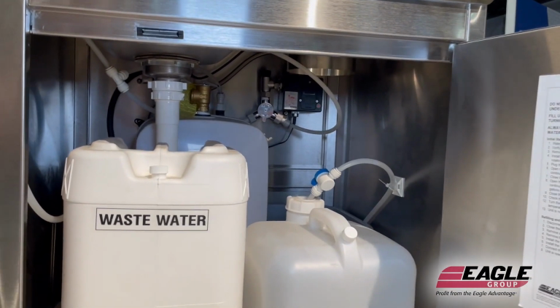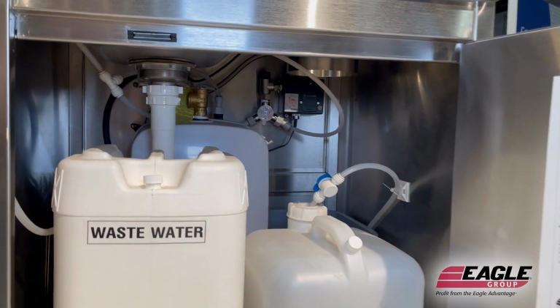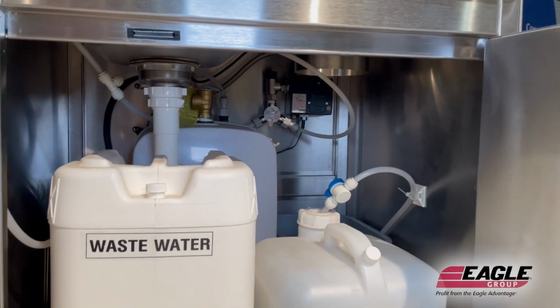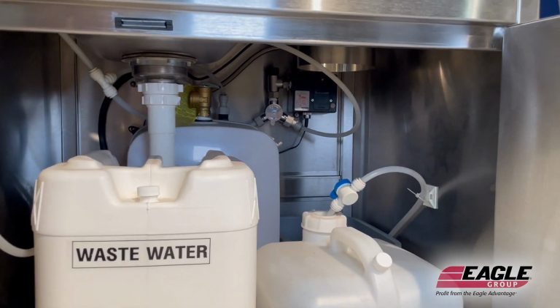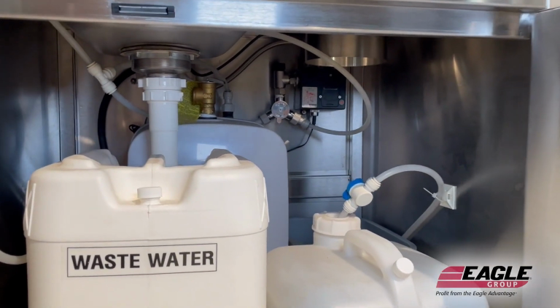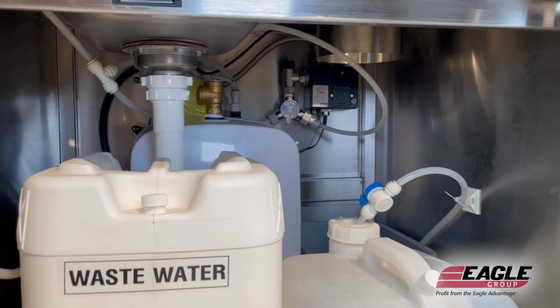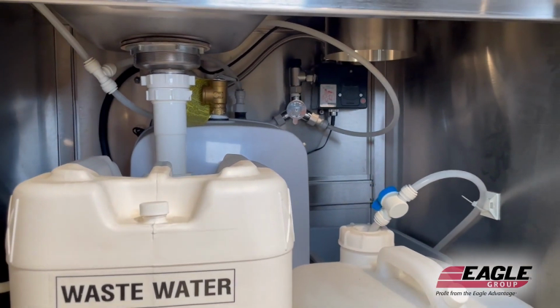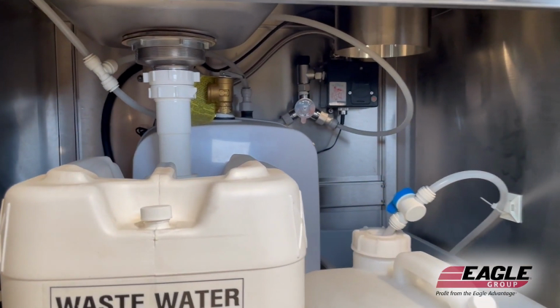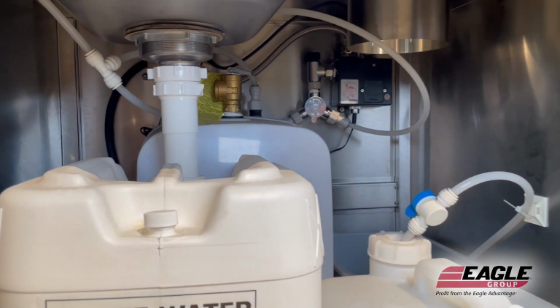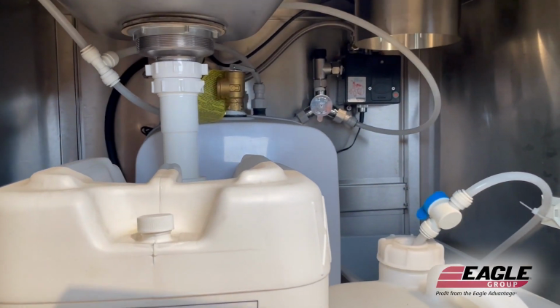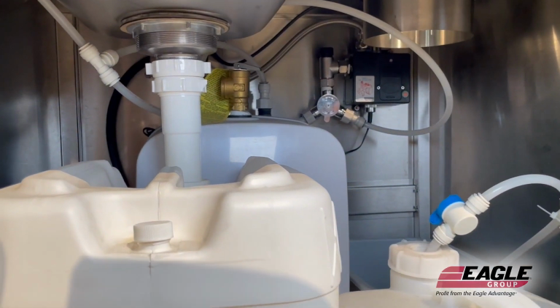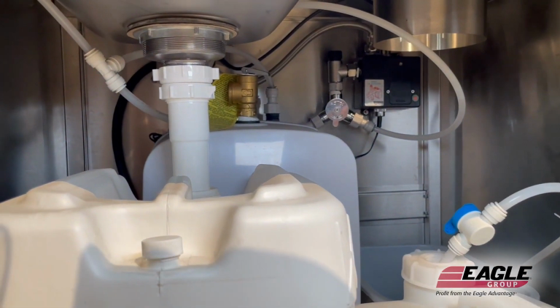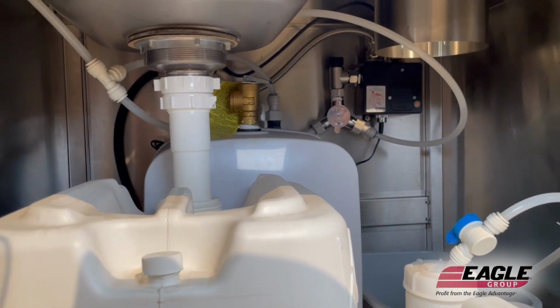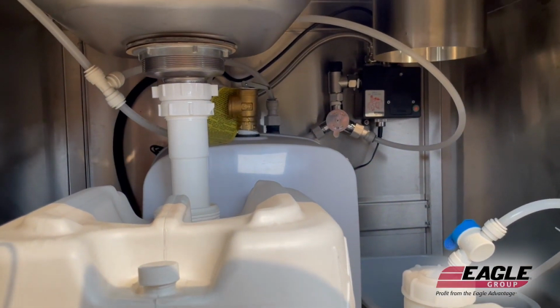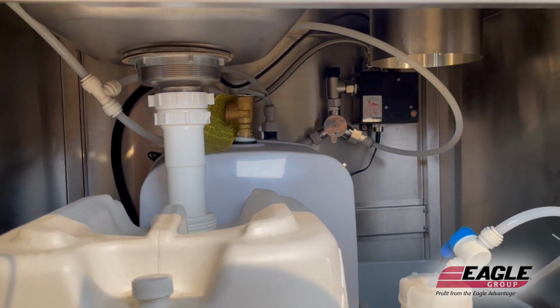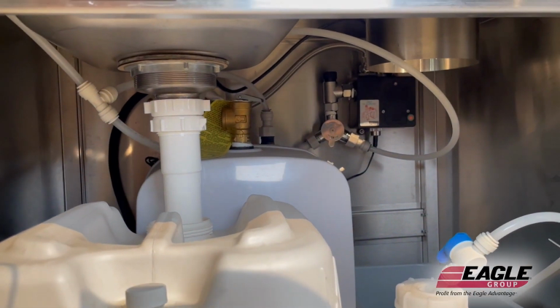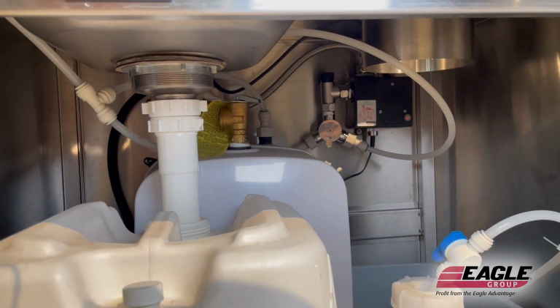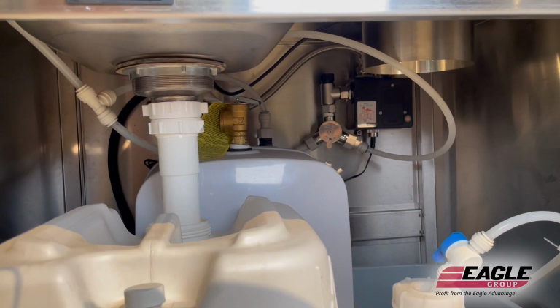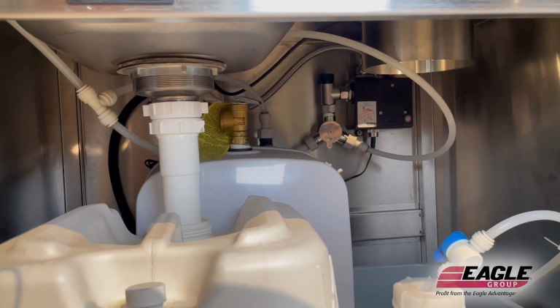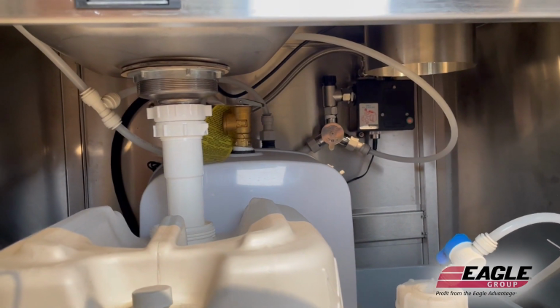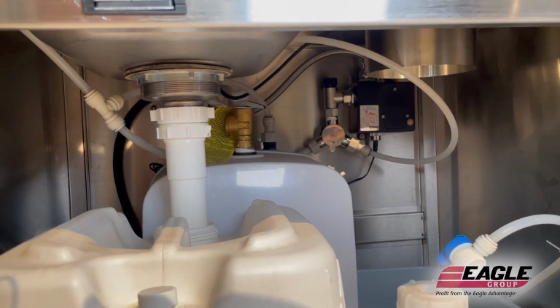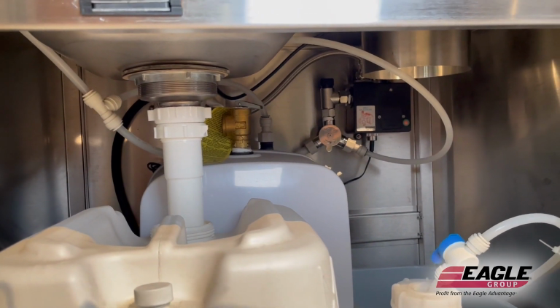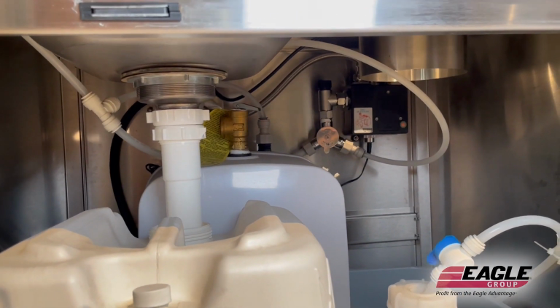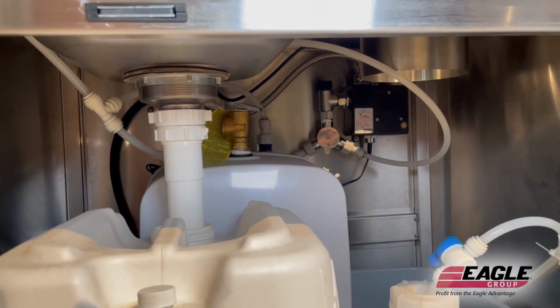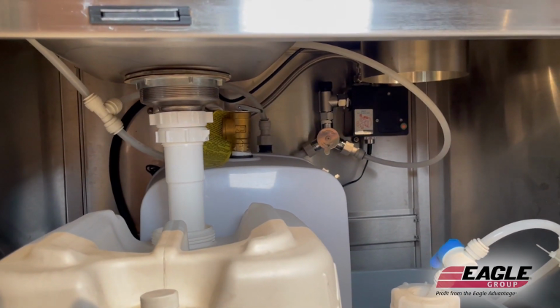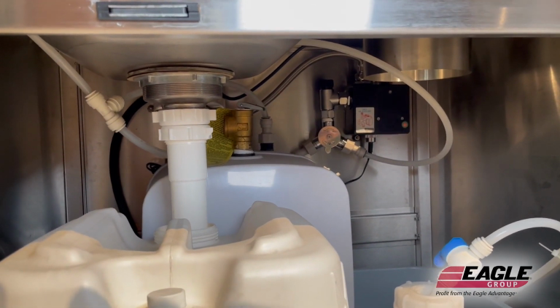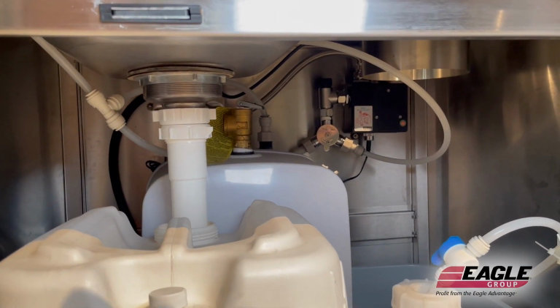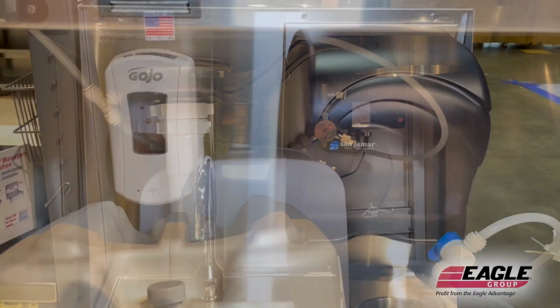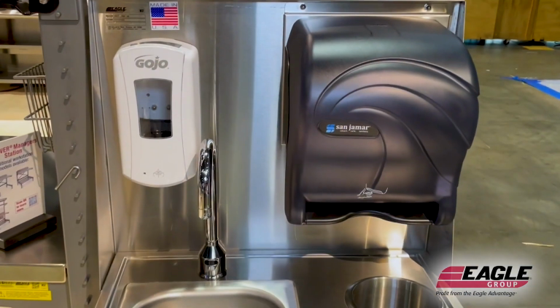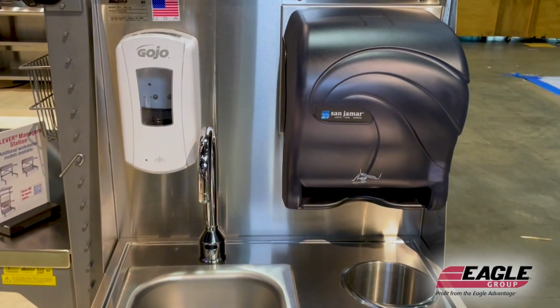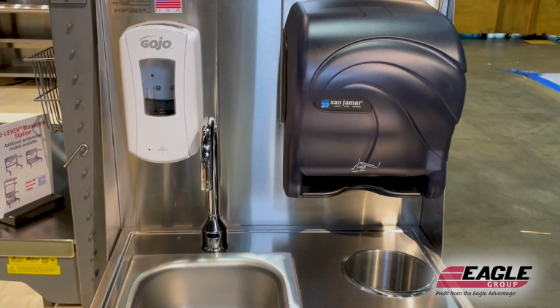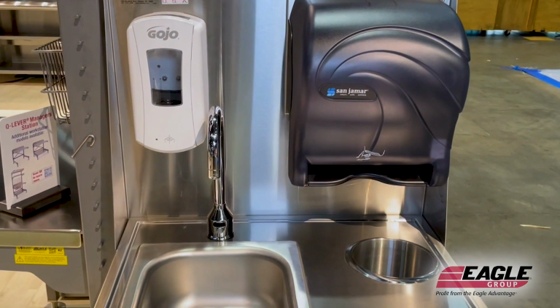Tucked in the back, we have a 1½-gallon point-of-use water heater. This unit connects to a standard 120-volt source, so it's very portable for your applications.